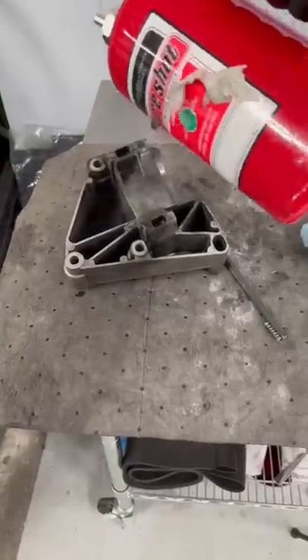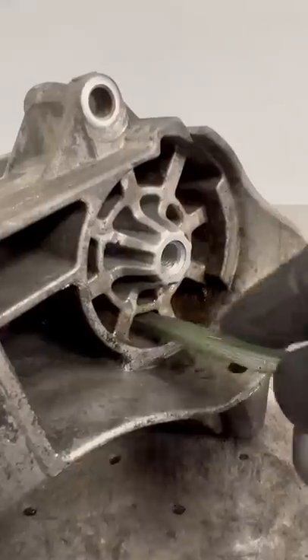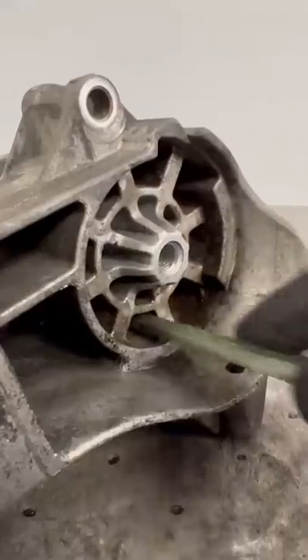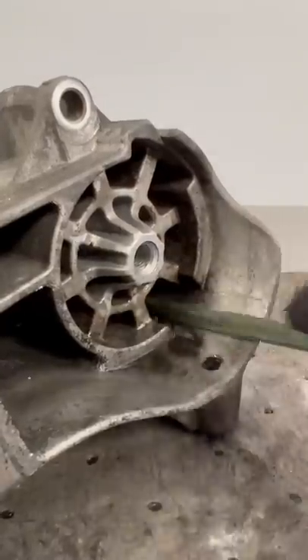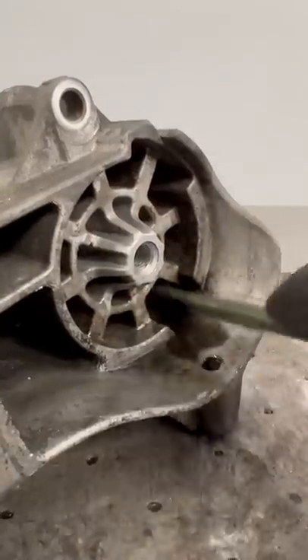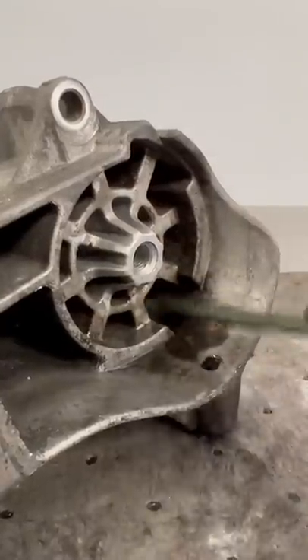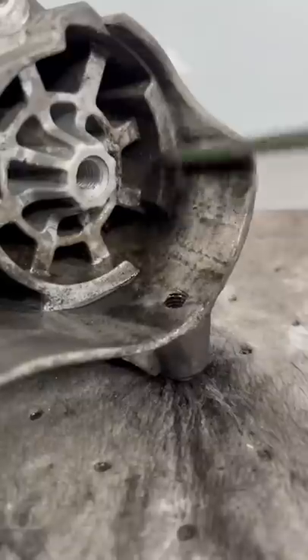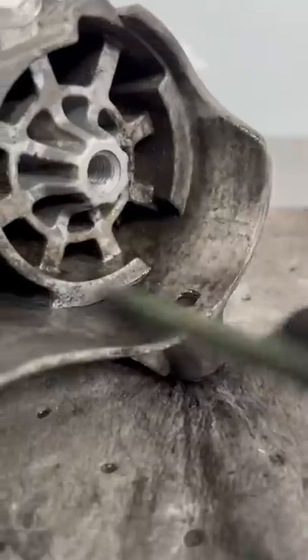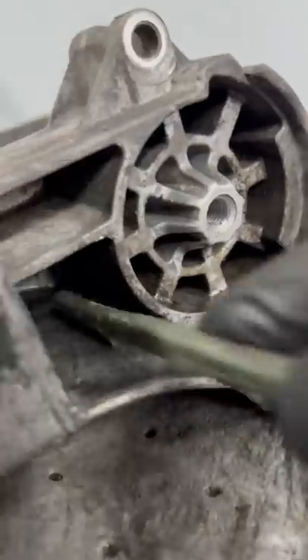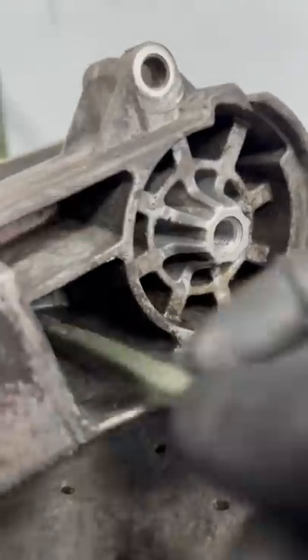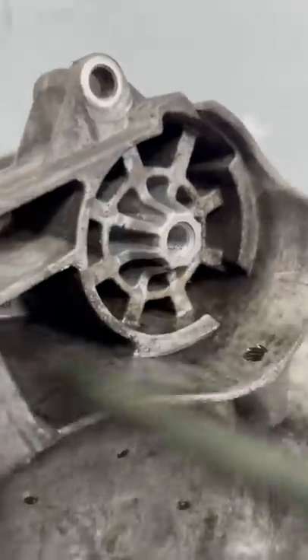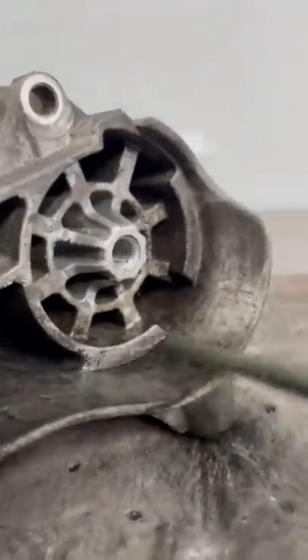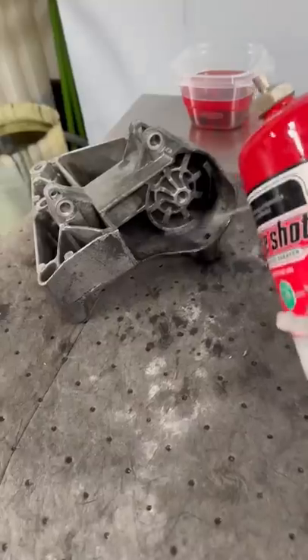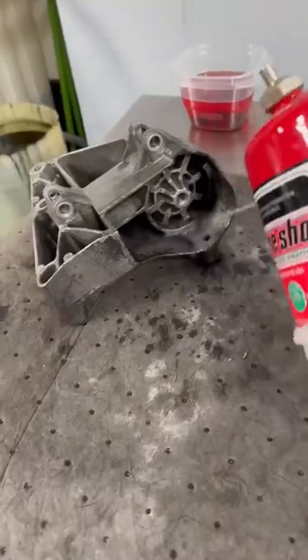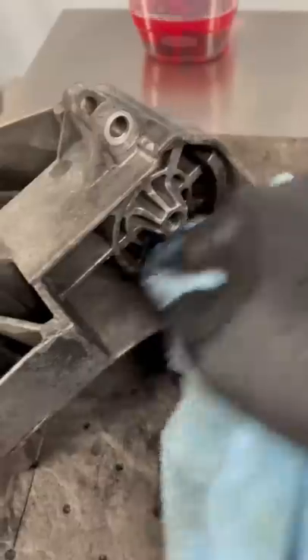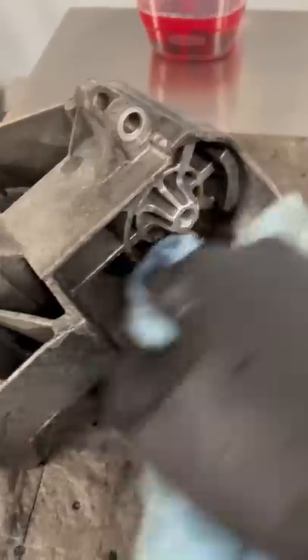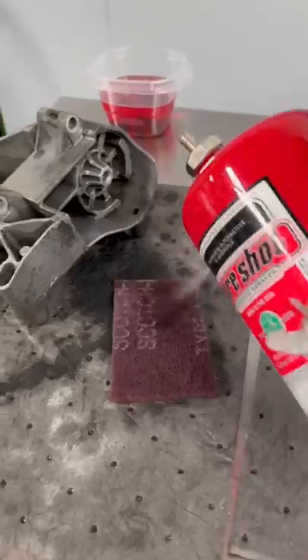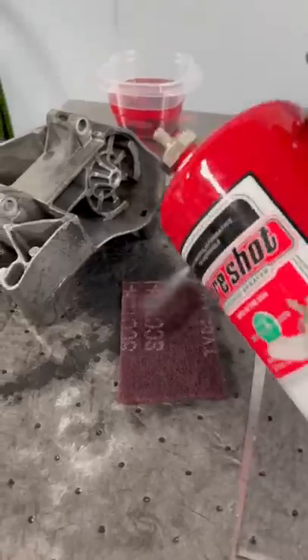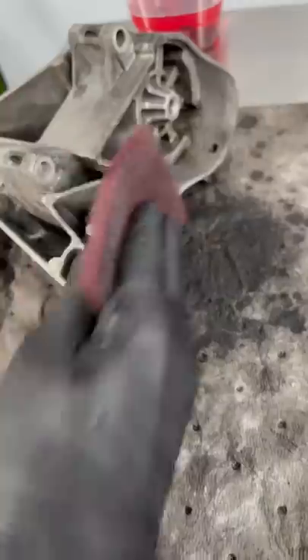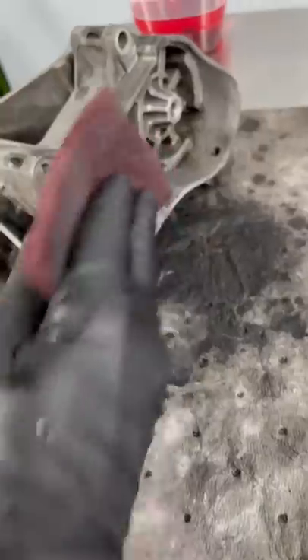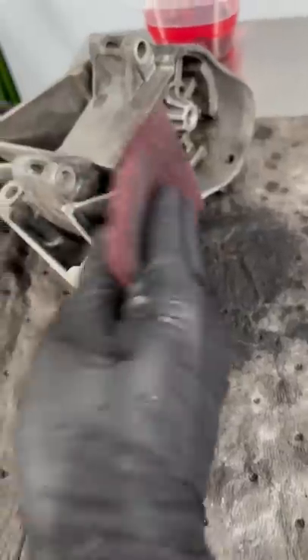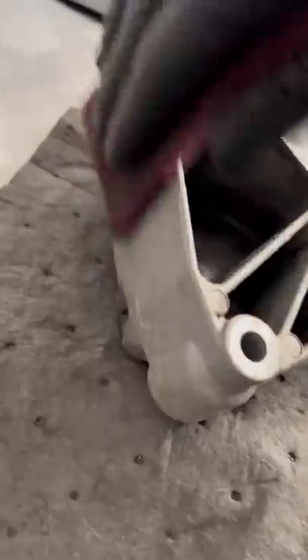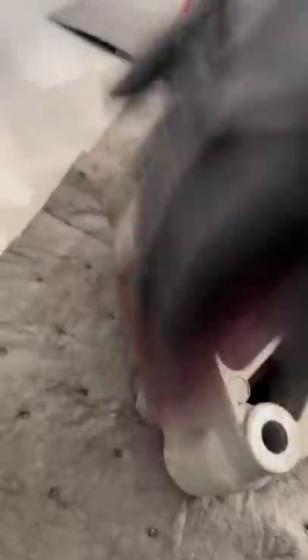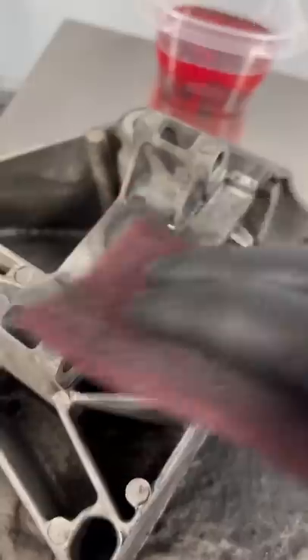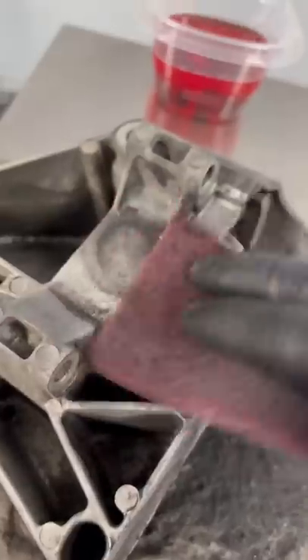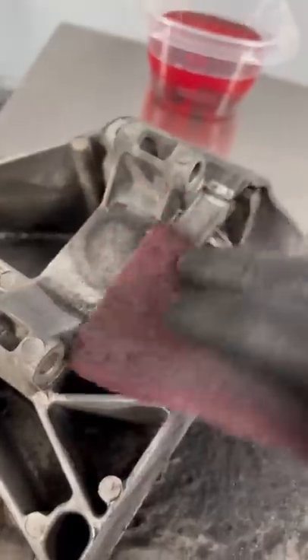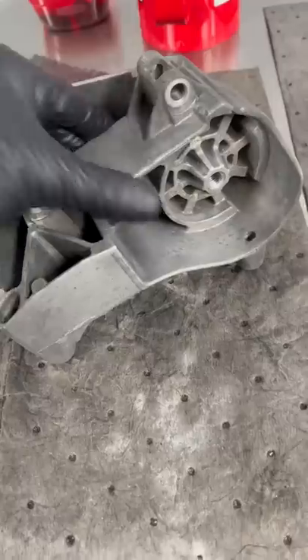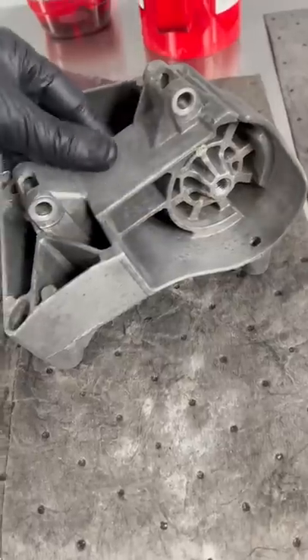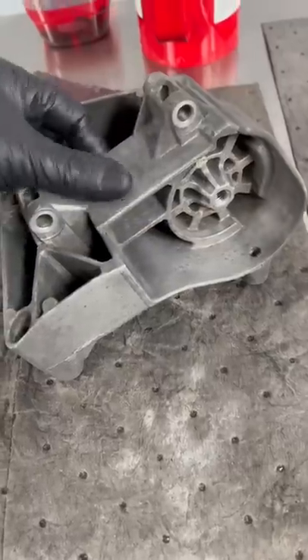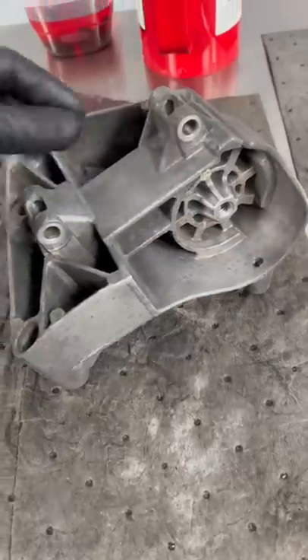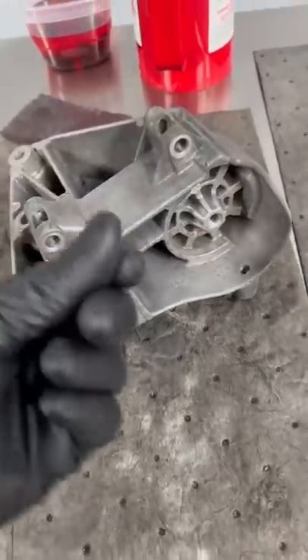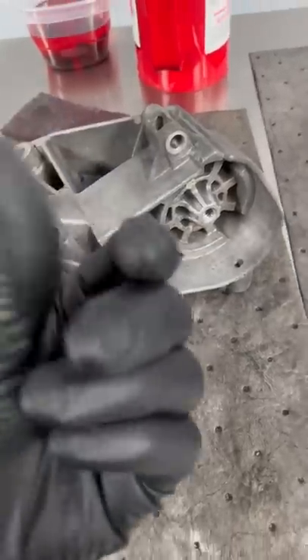hit it with some brake clean, scrub it, and then repeat the process a few times. As you can see, the dirt is really starting to come off now. After I wipe down the area with a rag, I spray down a Scotch-Brite pad with some brake clean and get to scrubbing. After a final spray of brake clean, the bracket is now free of grease and grime.